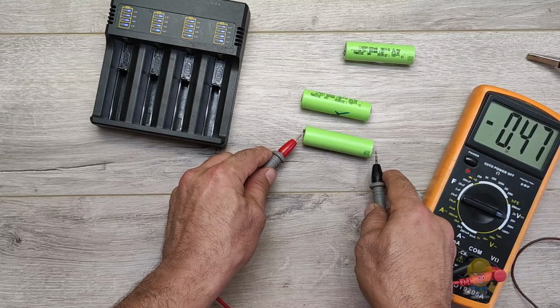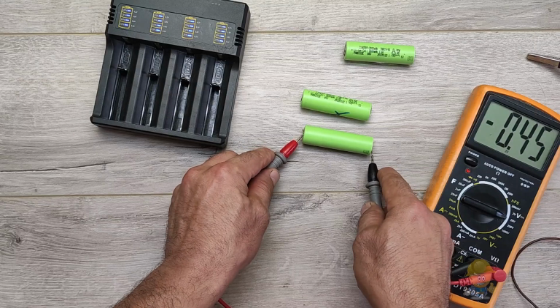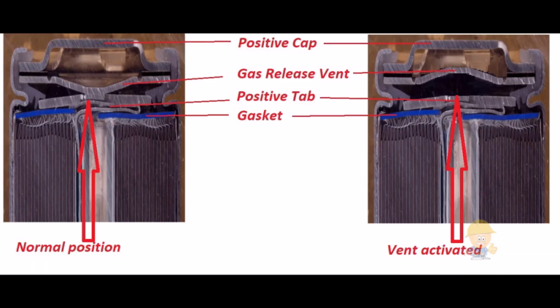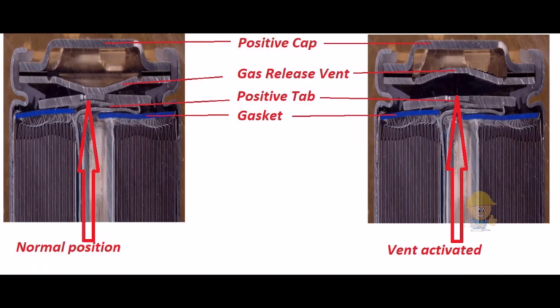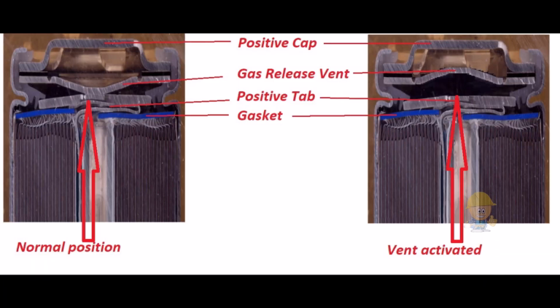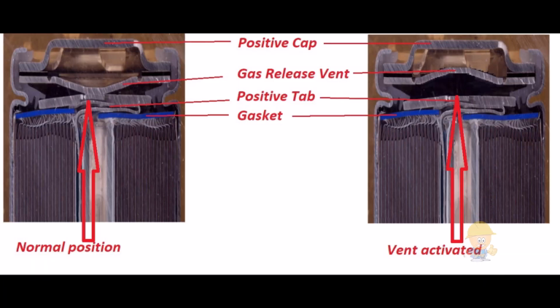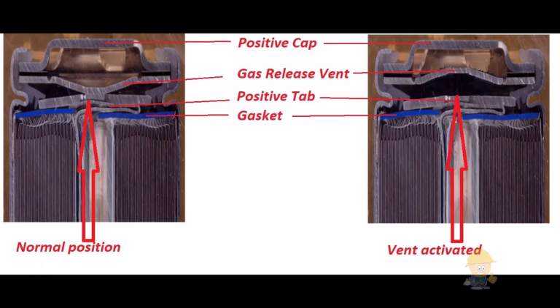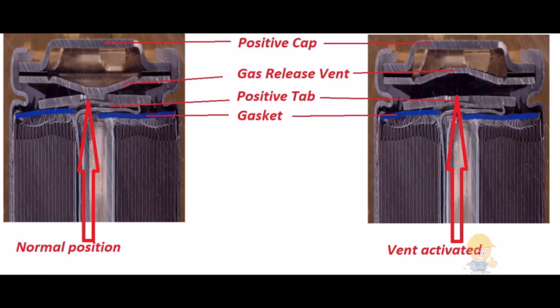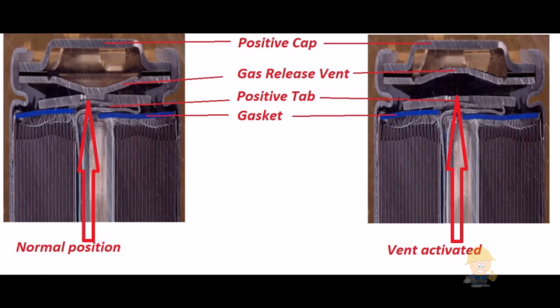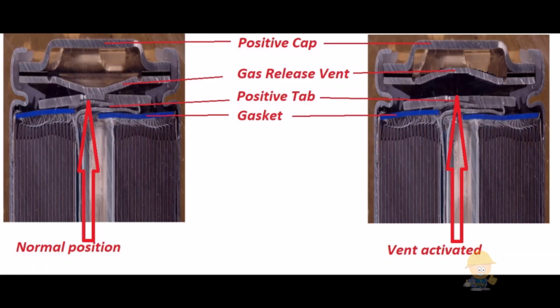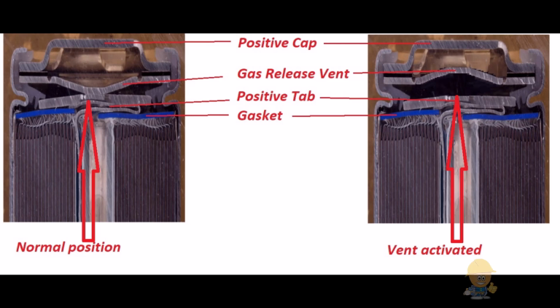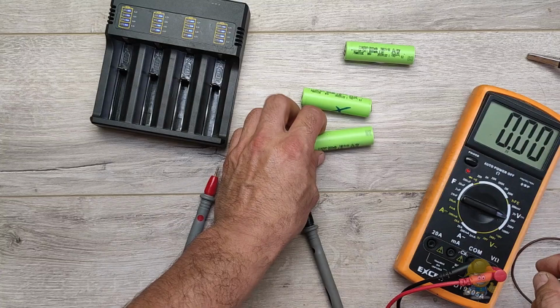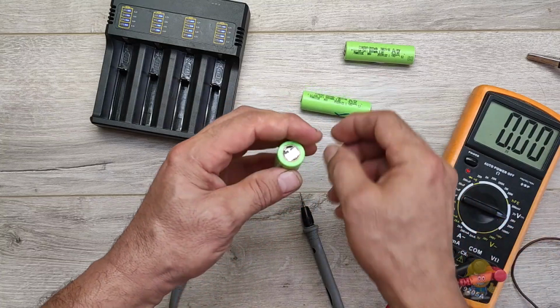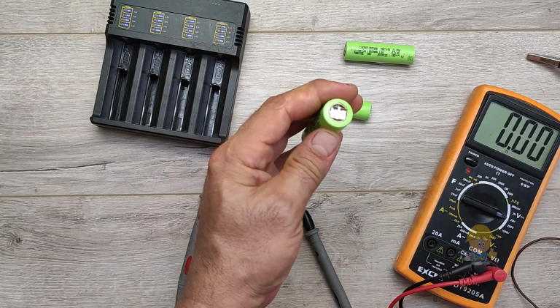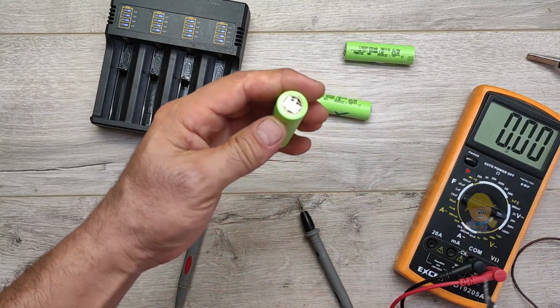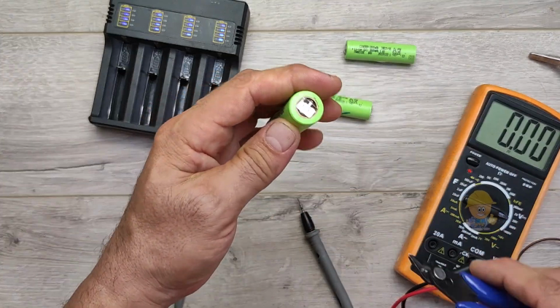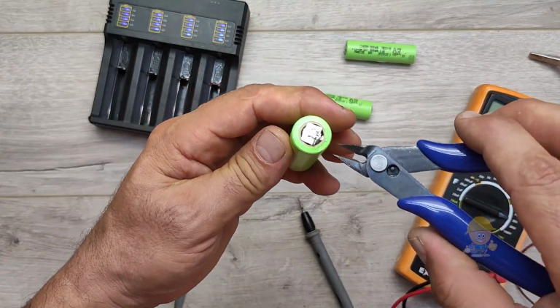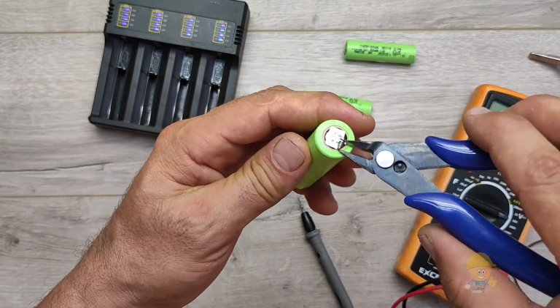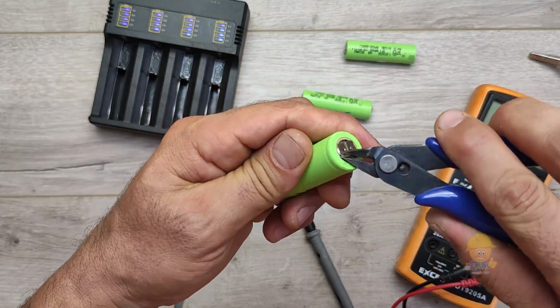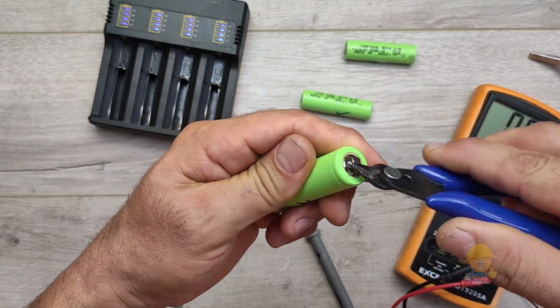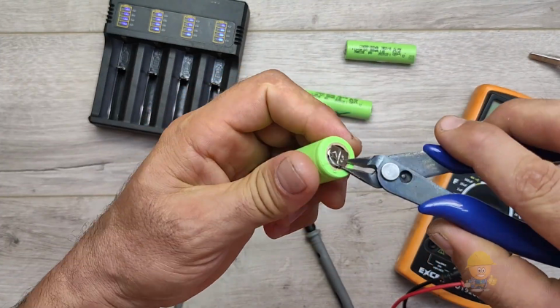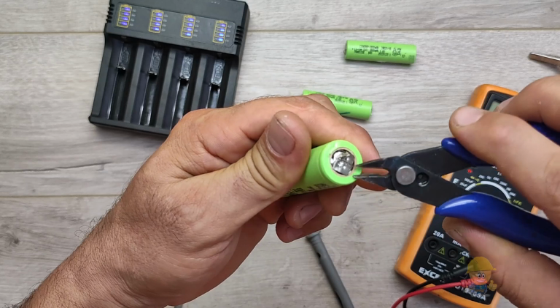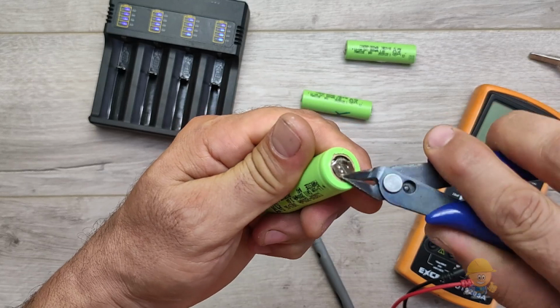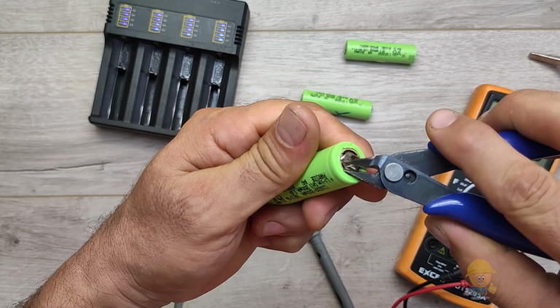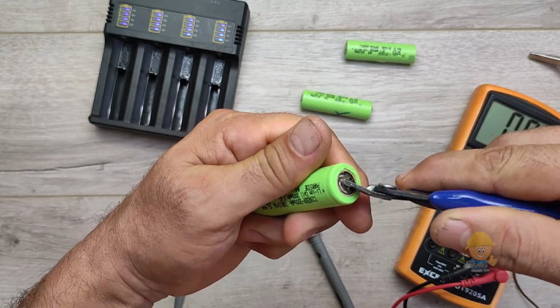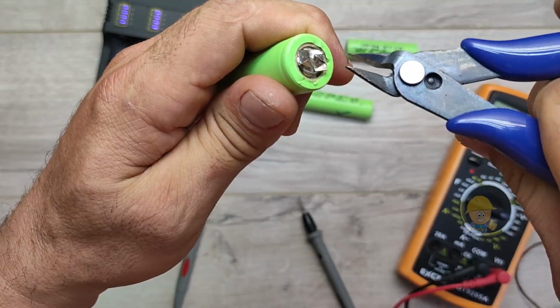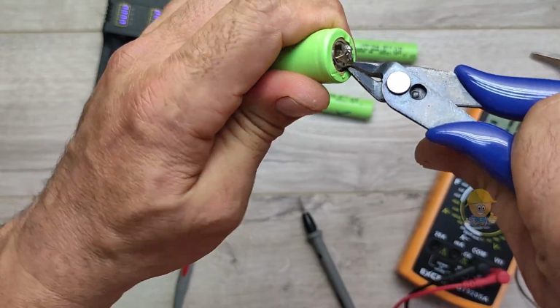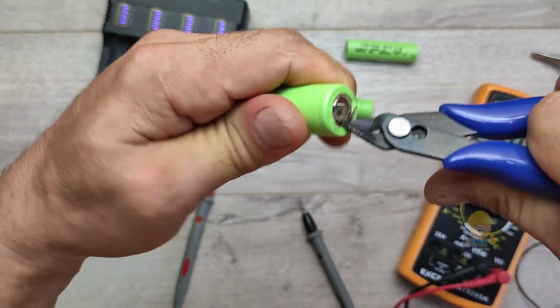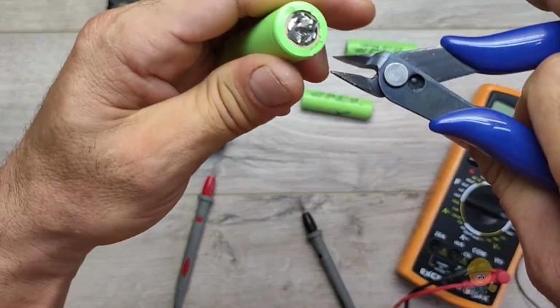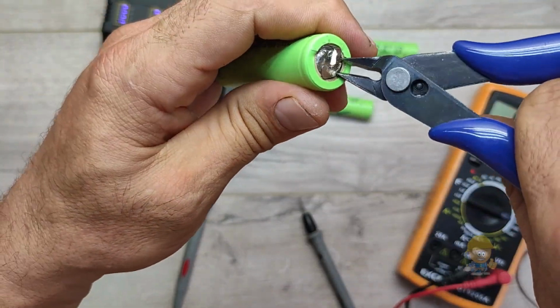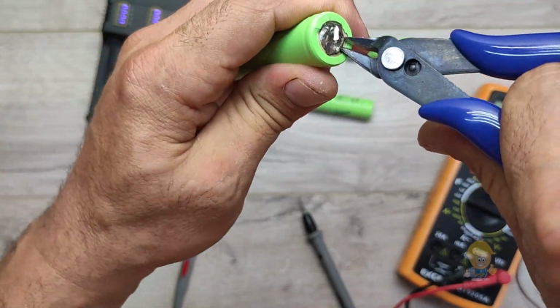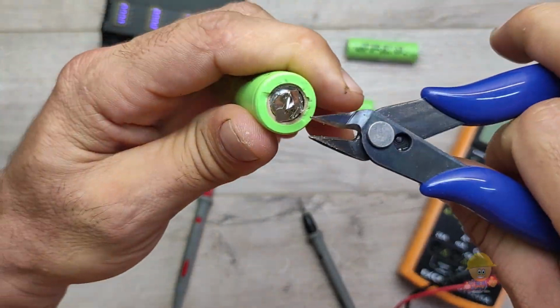Lithium-ion cells have overcurrent, overload, and overheating protection. This protection is located here and is also called a gas release vent. In order to get in there, I will detach three quarters of the plus terminal to reach the safety cover.